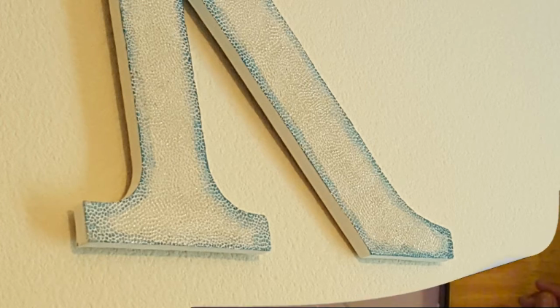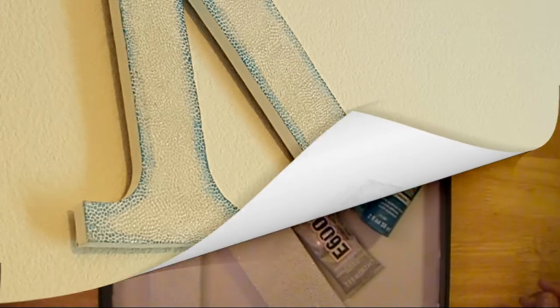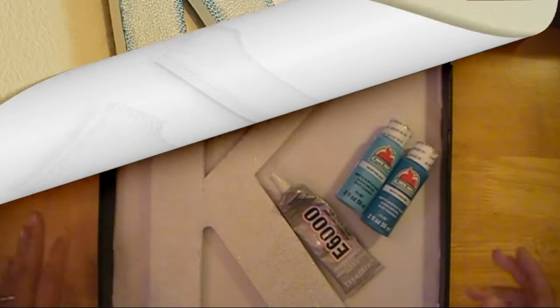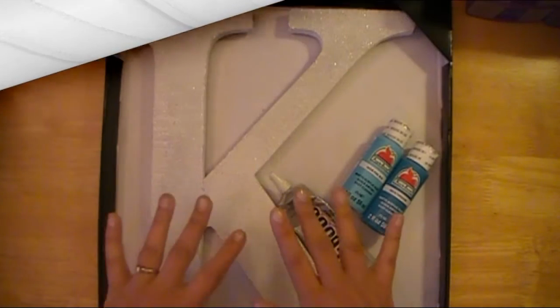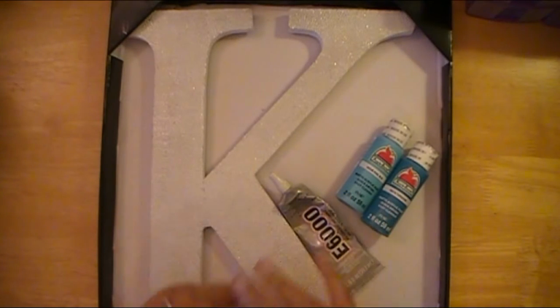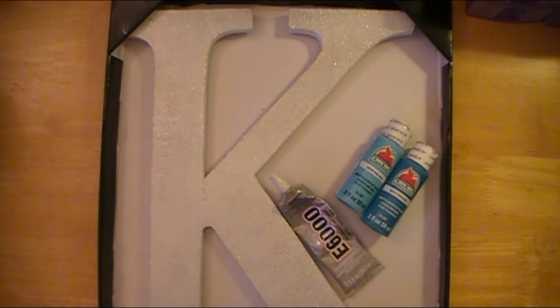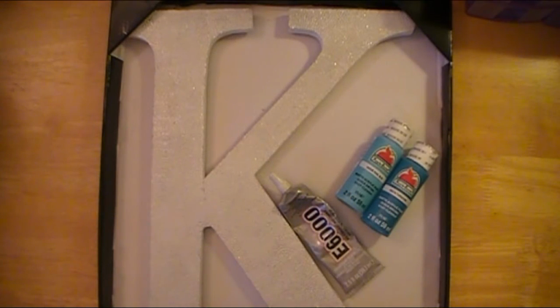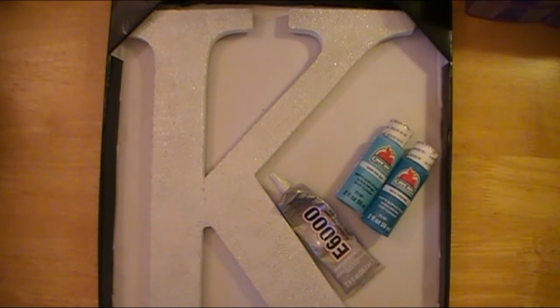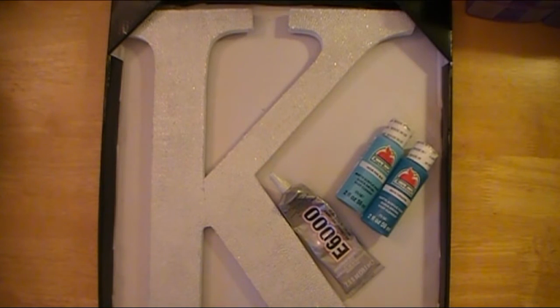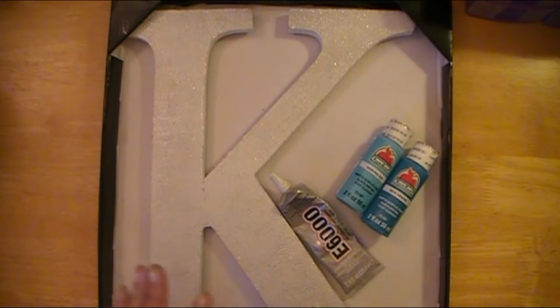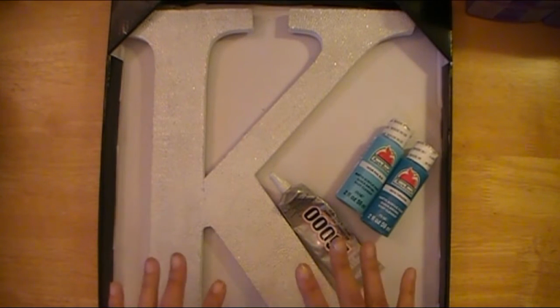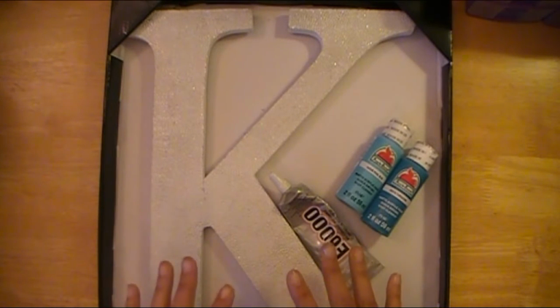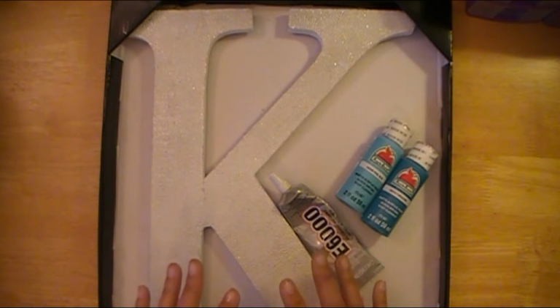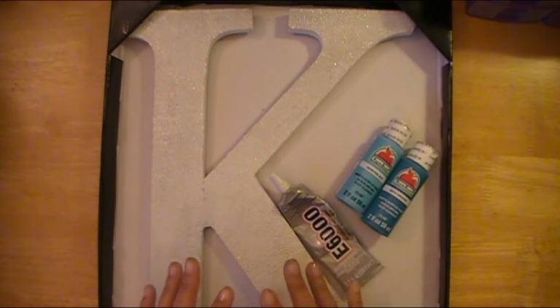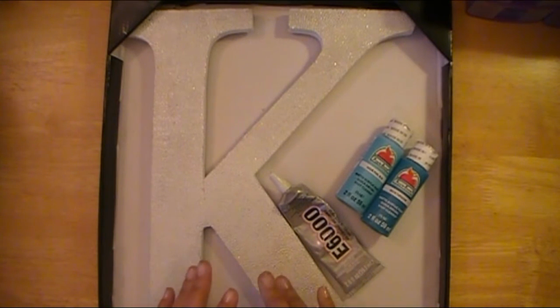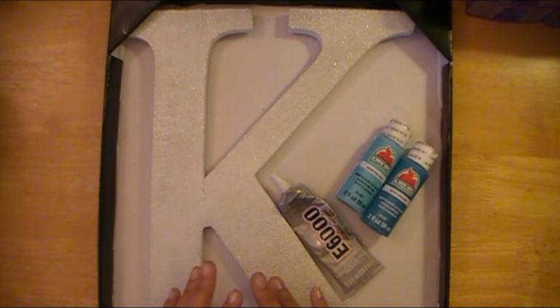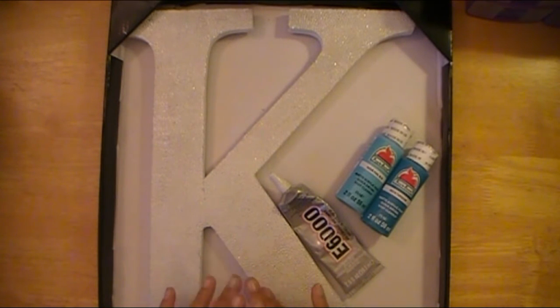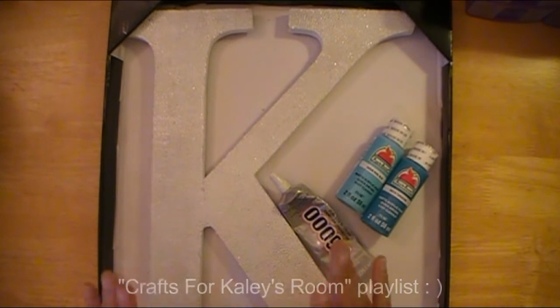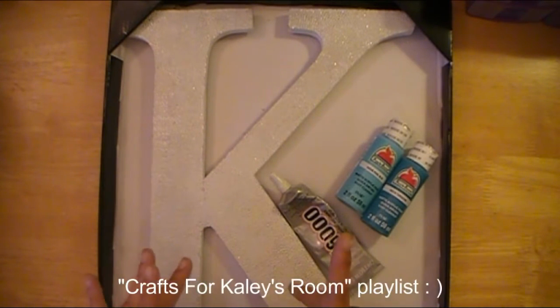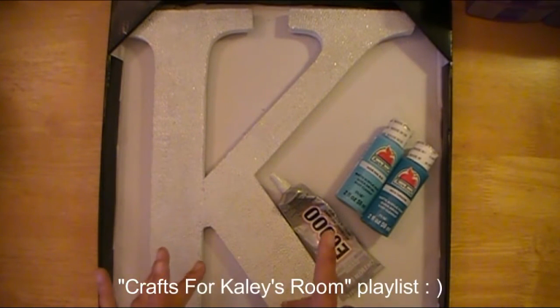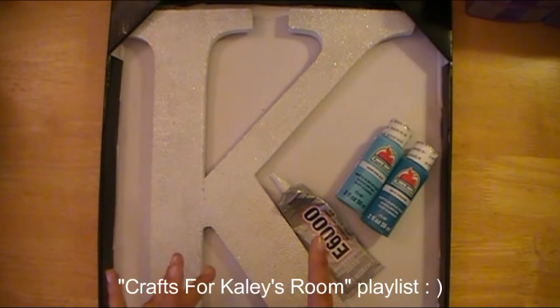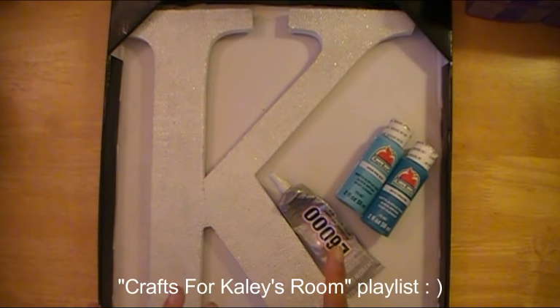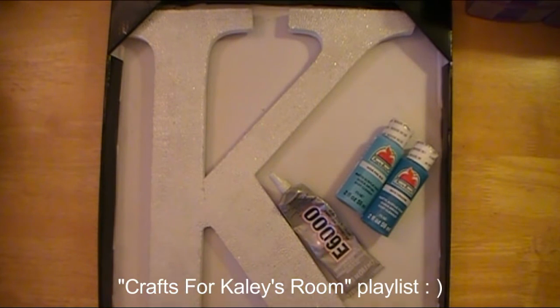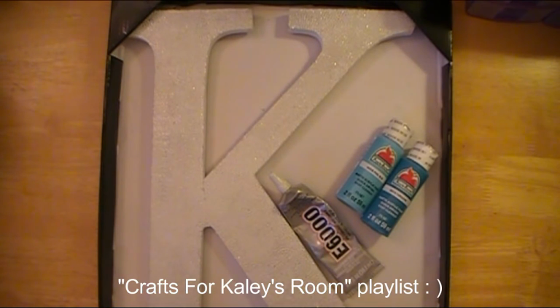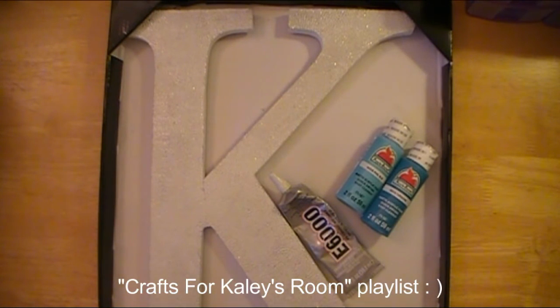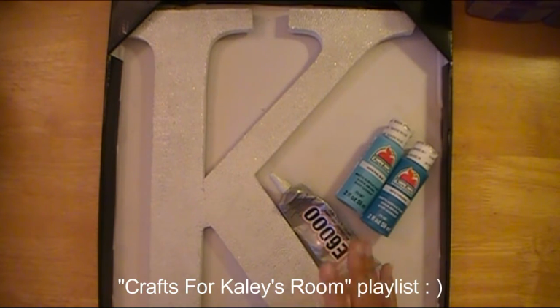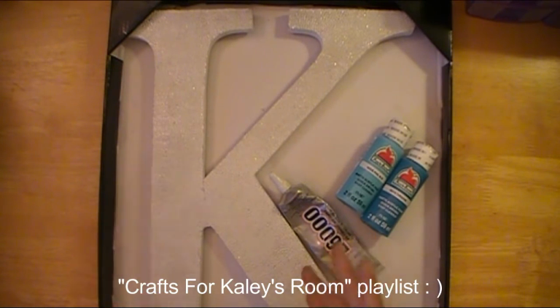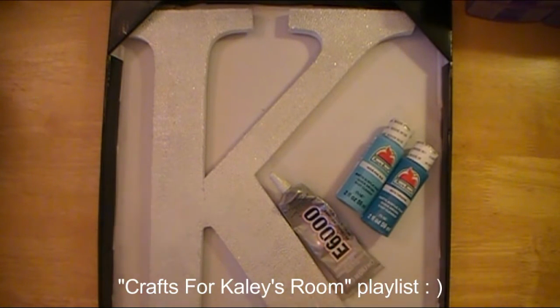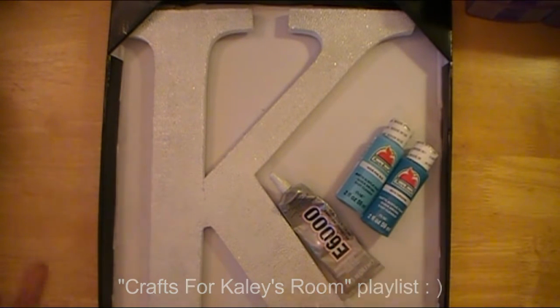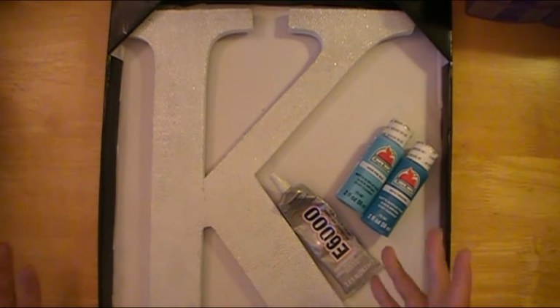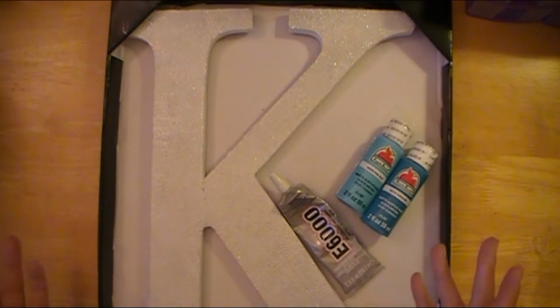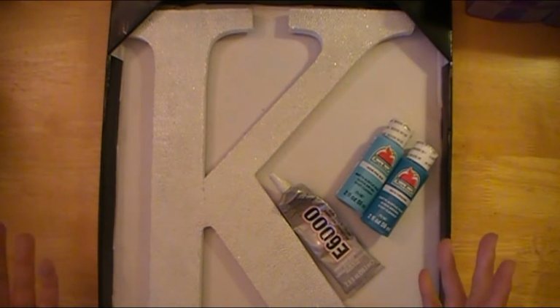Hello ladies, Abby here for Scrappin' Abby and I have another project that is going into the playlist I'm going to create for projects for my daughter's room makeover, renovation, whatever you want to call it.